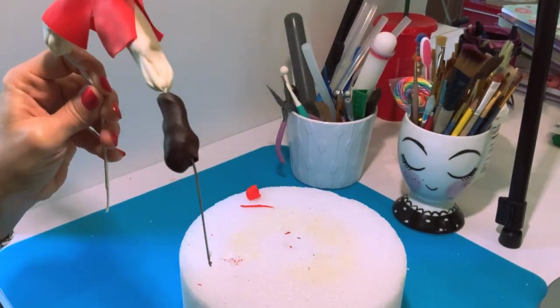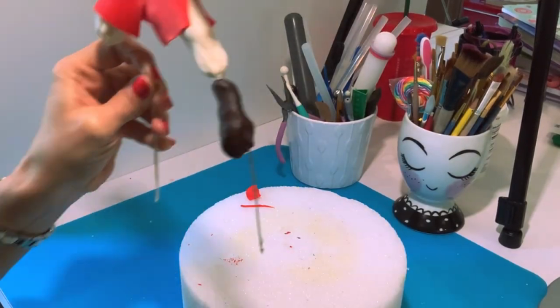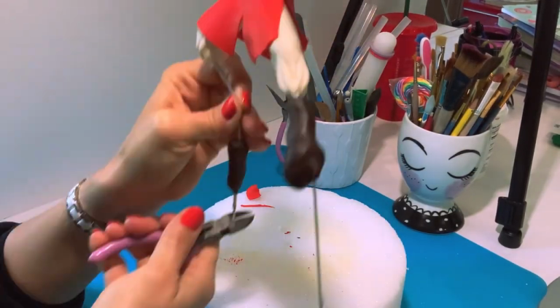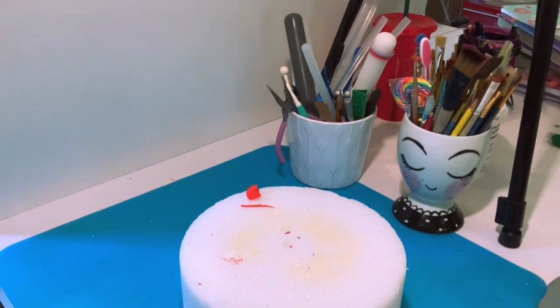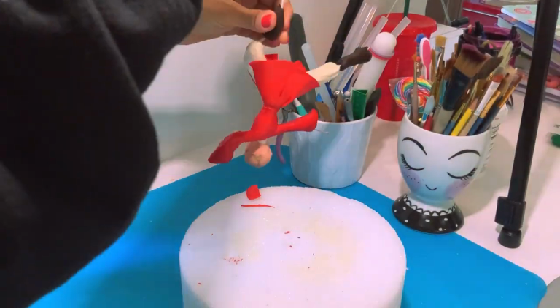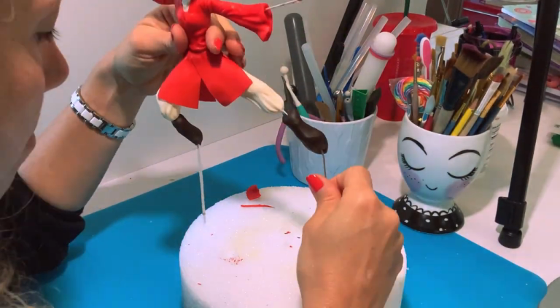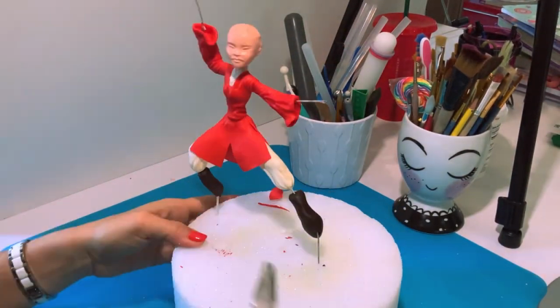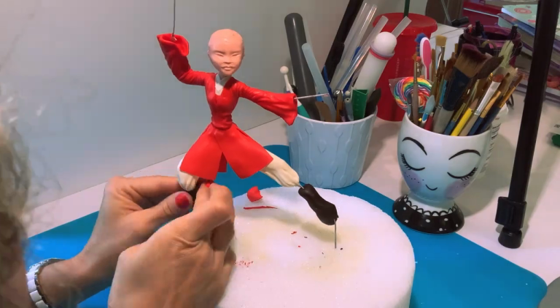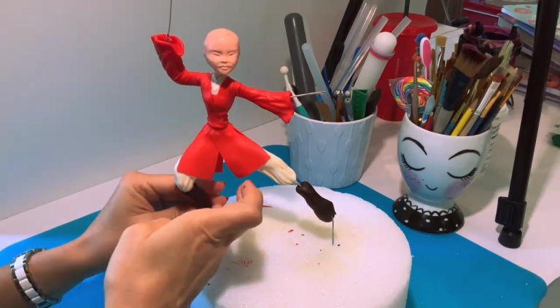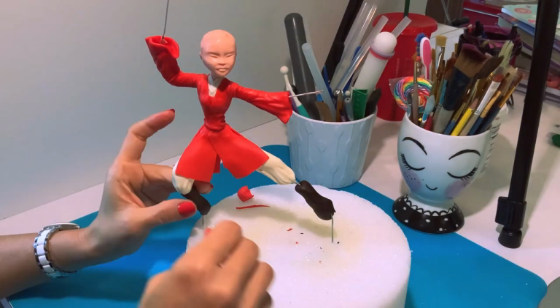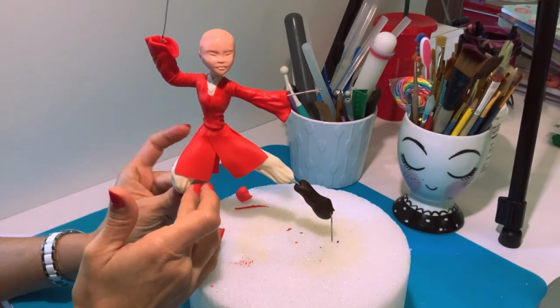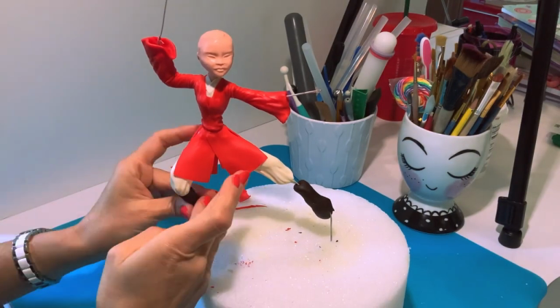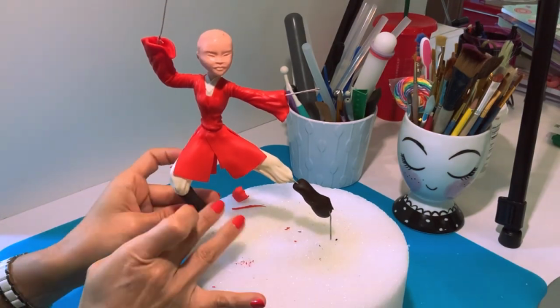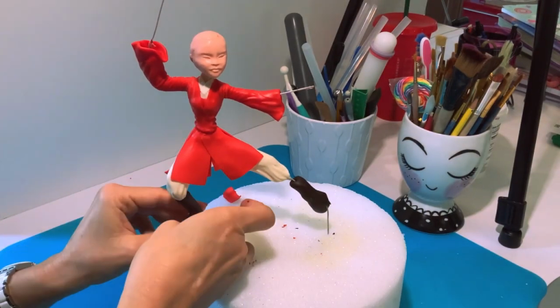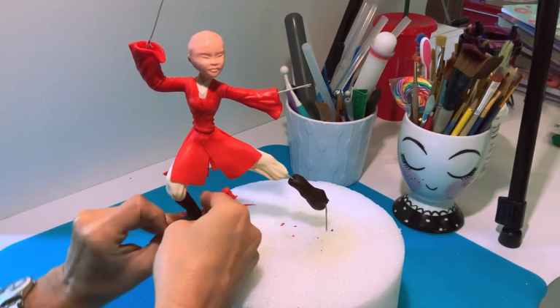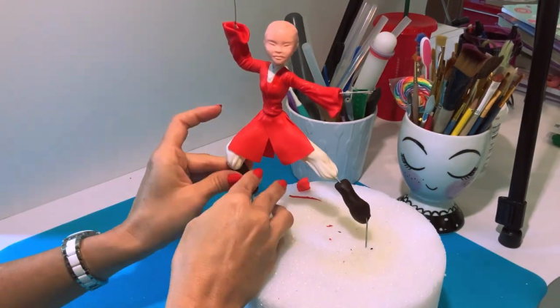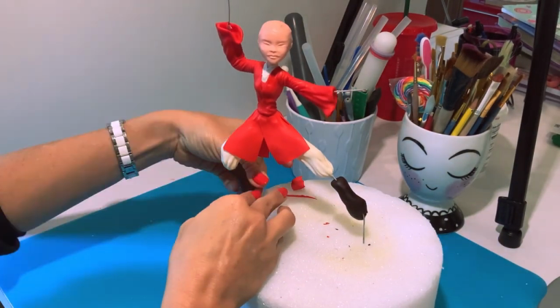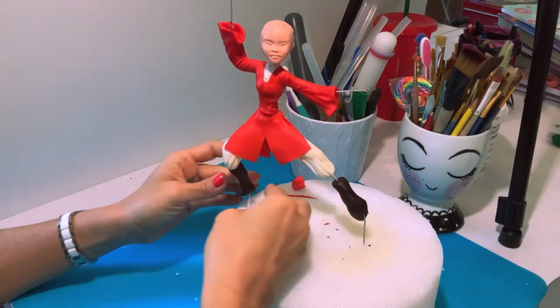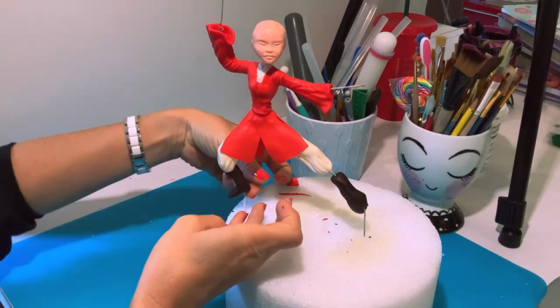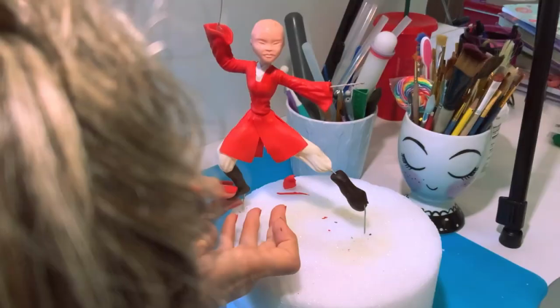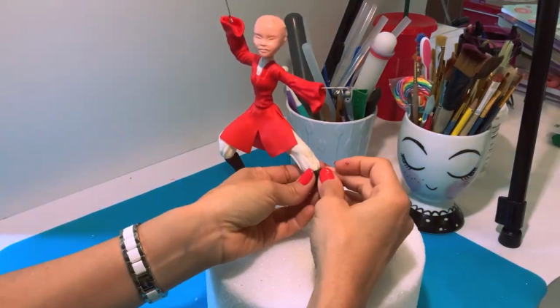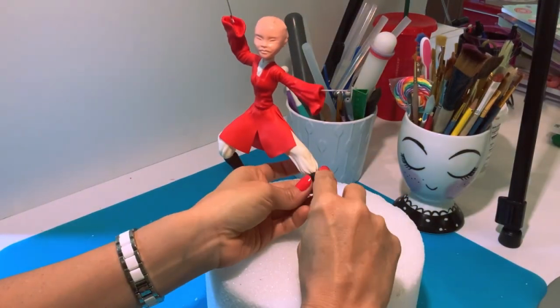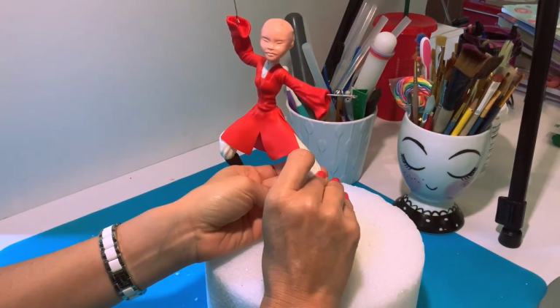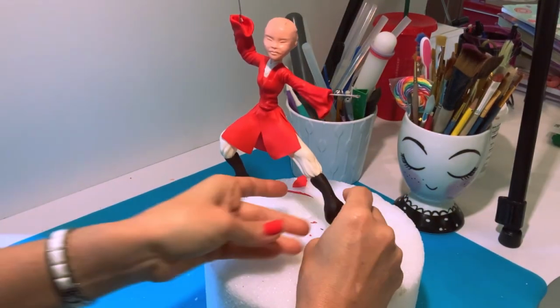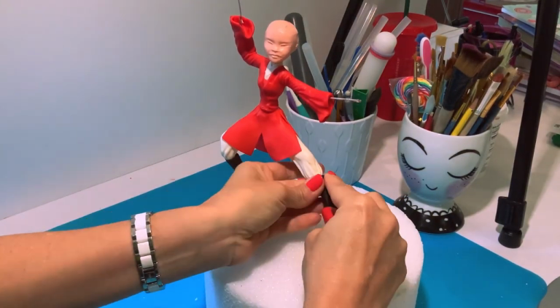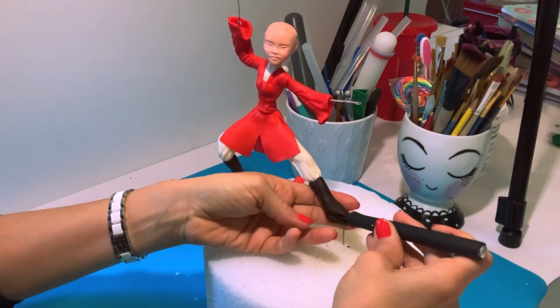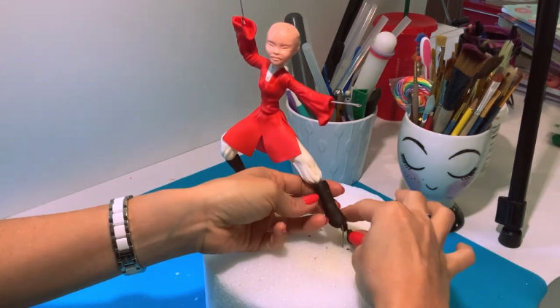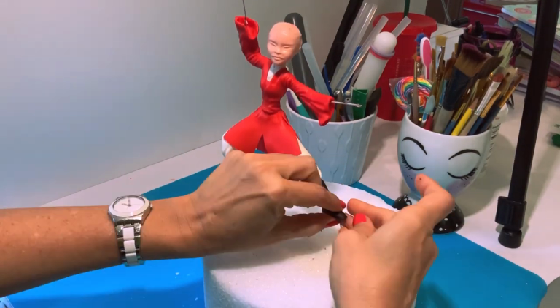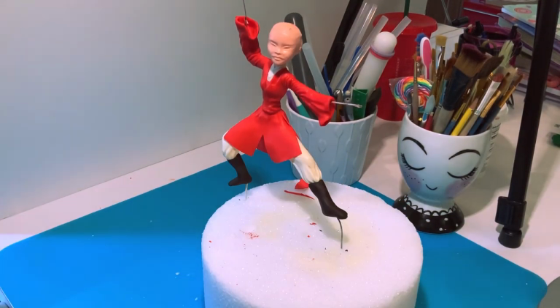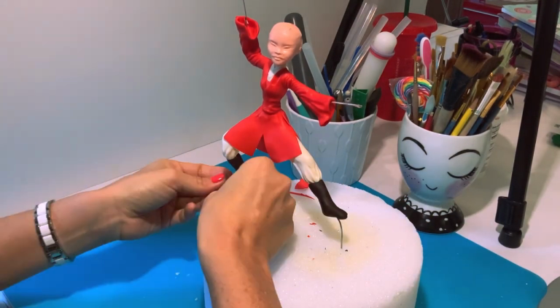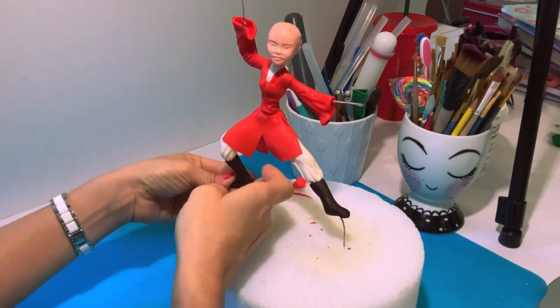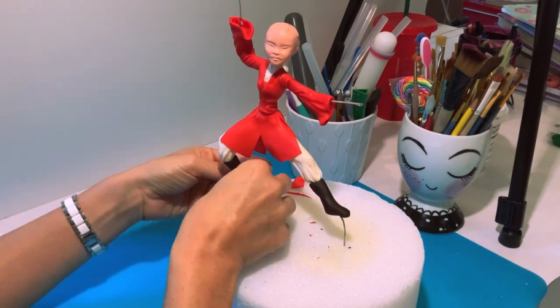Mulan, now it's time to get some shoes on! I'm gonna take some brown fondant and make some boots, detail and sculpt them until they look like they are on the ground and on her body.